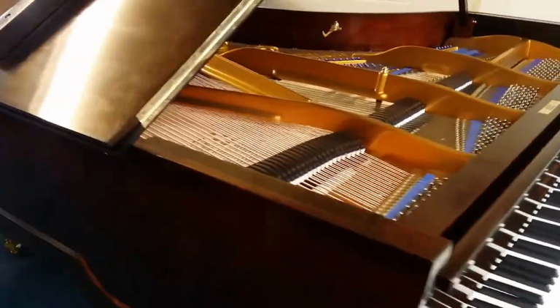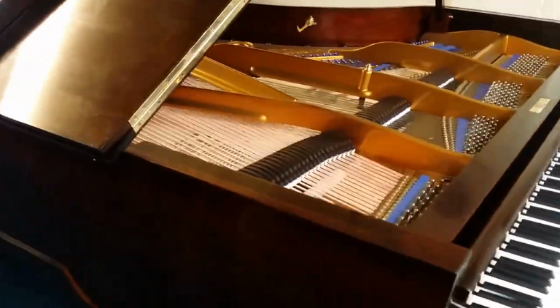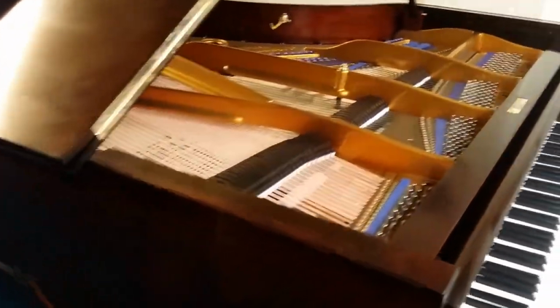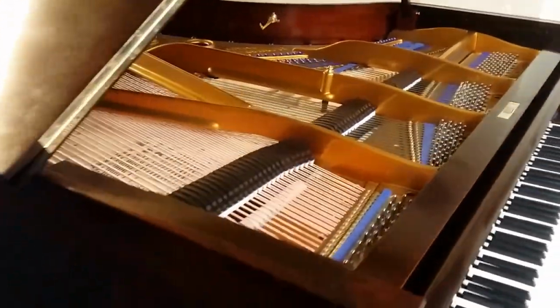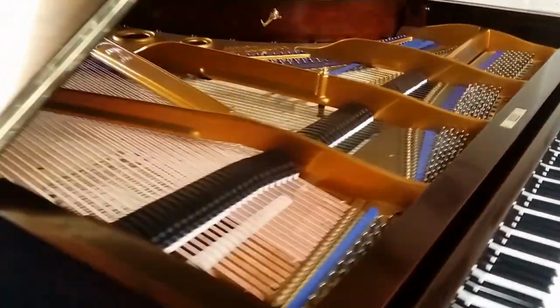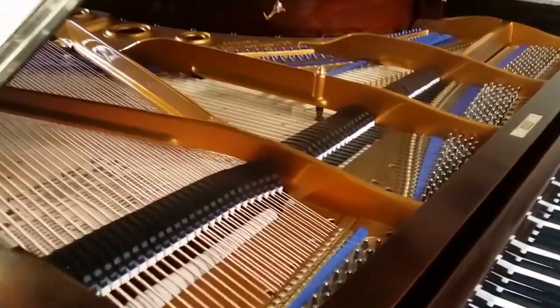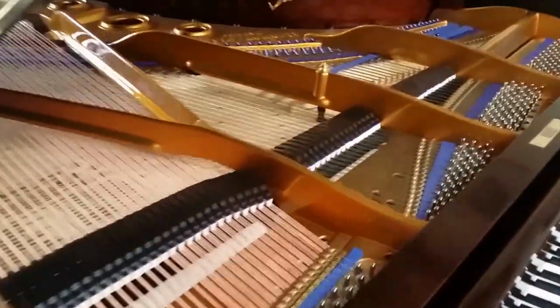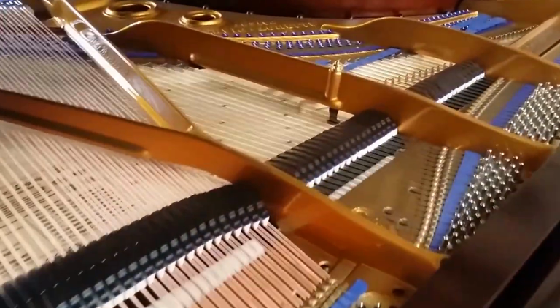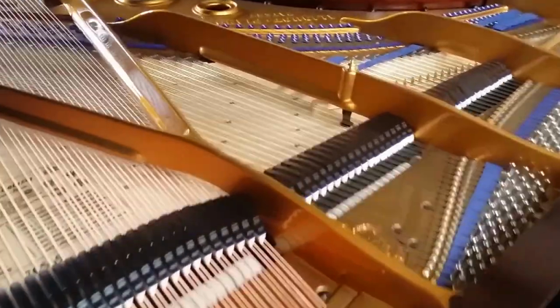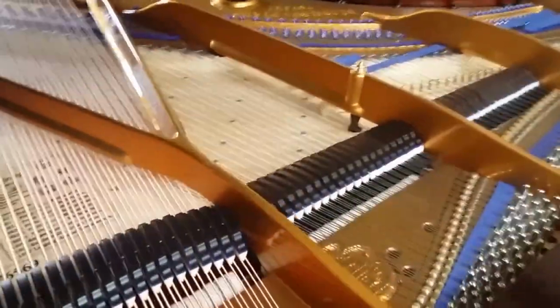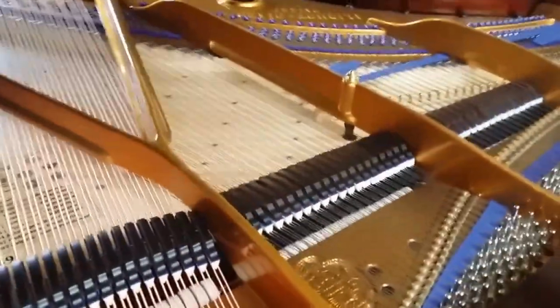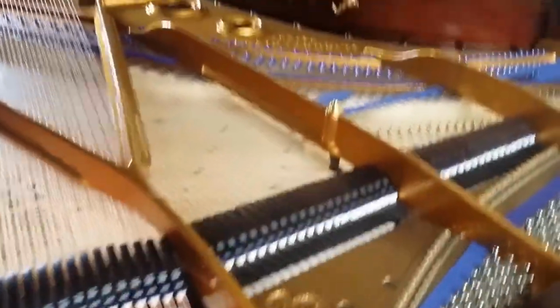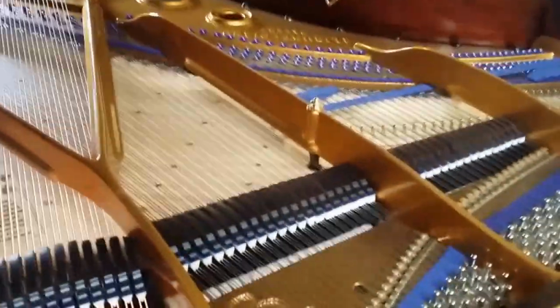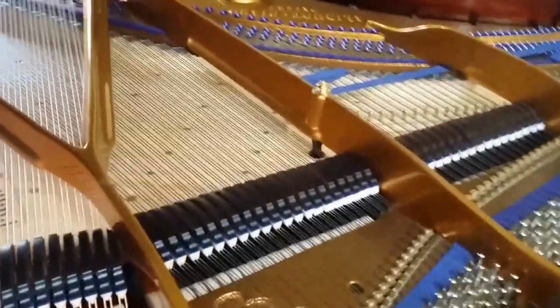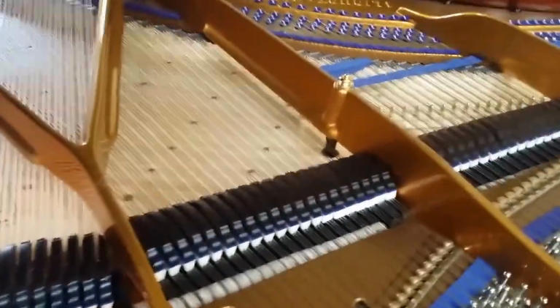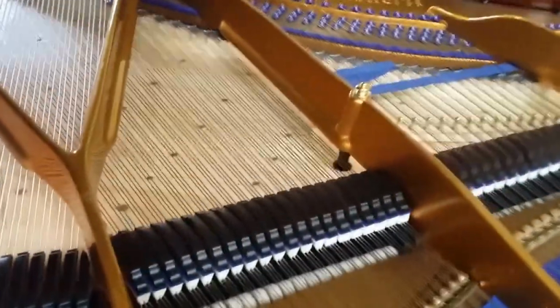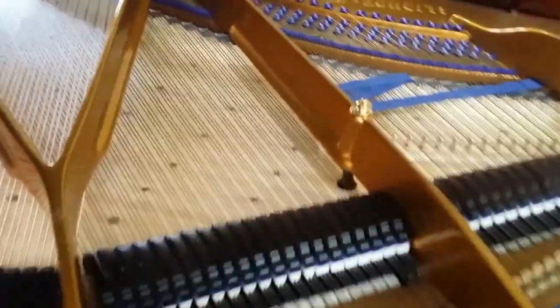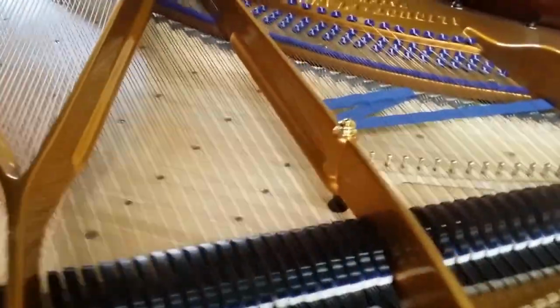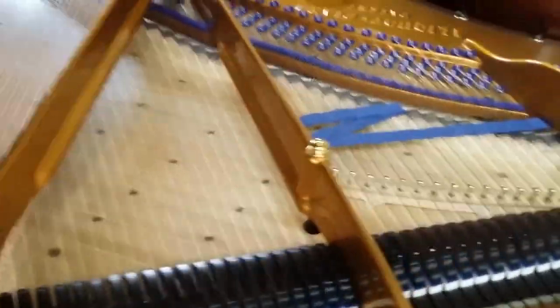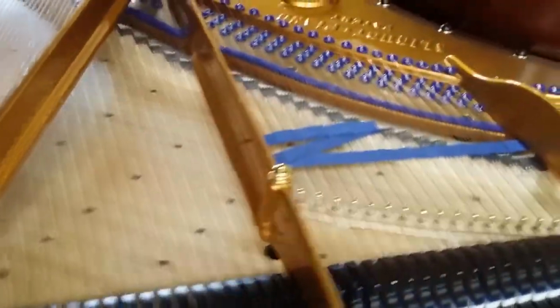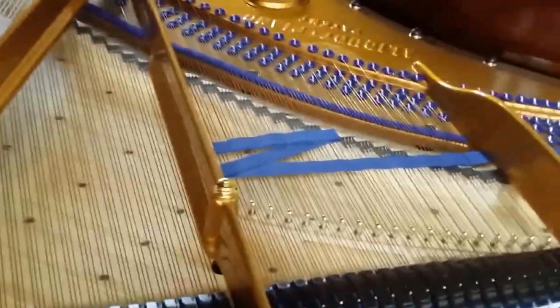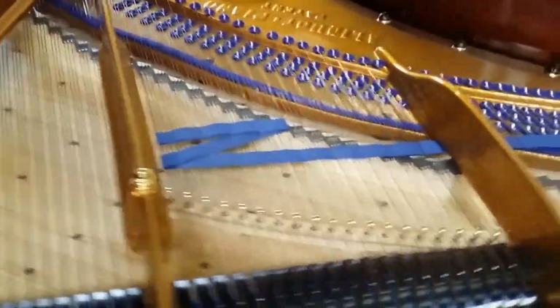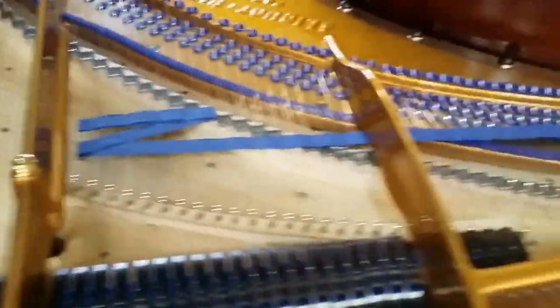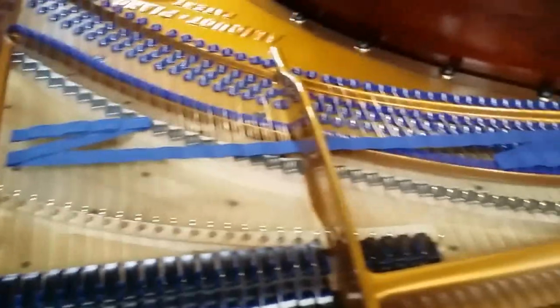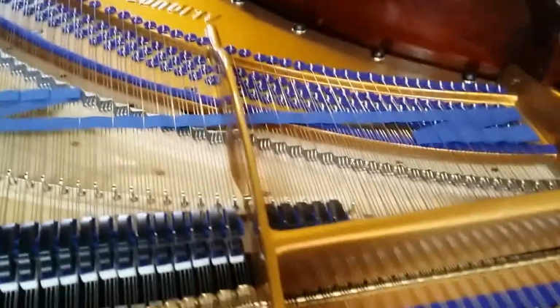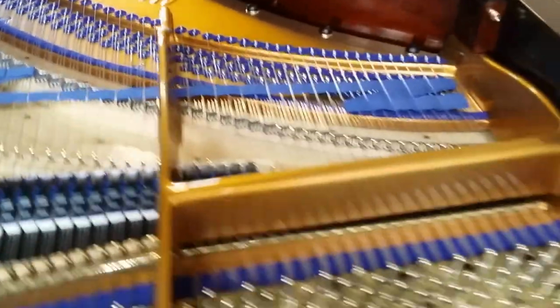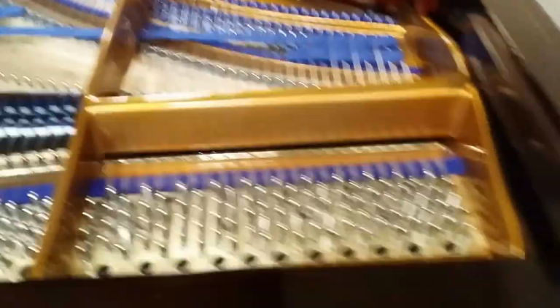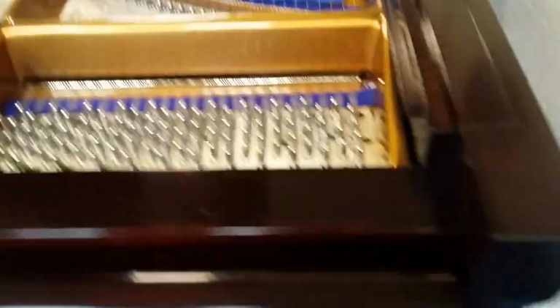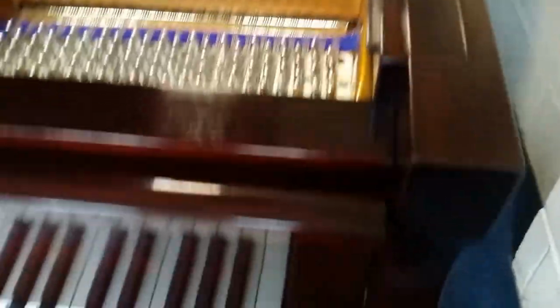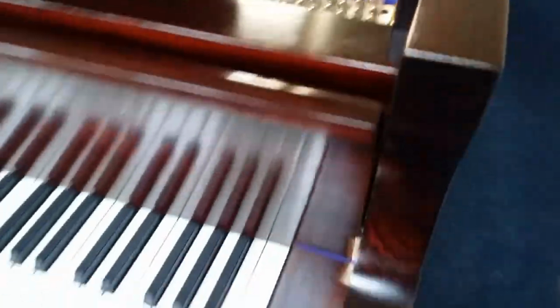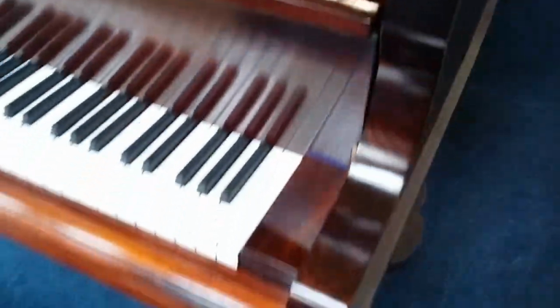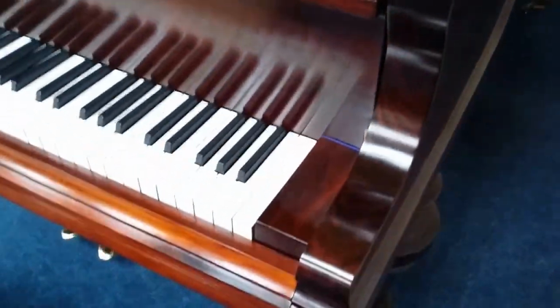Just making a quick video of it. We haven't quite finished it off yet — still got some toning and some touch regulation to do. But I wanted to show you the video now because these pianos tend to sell quite quickly.